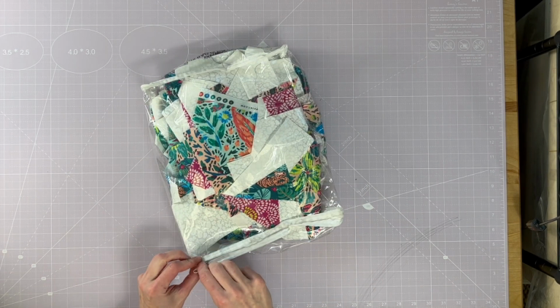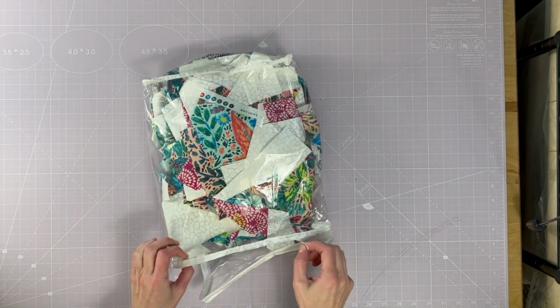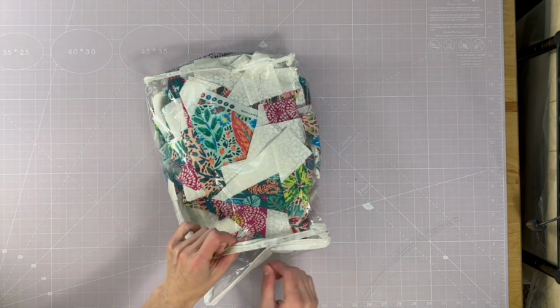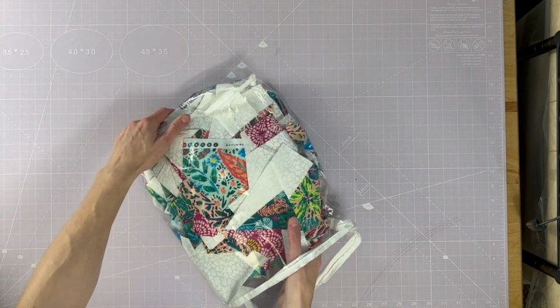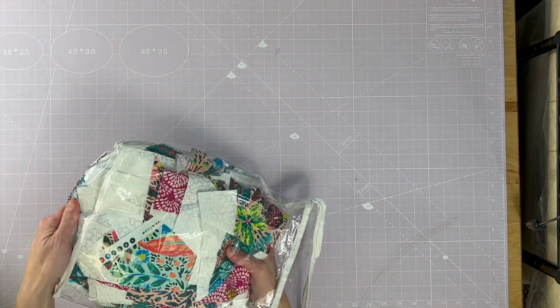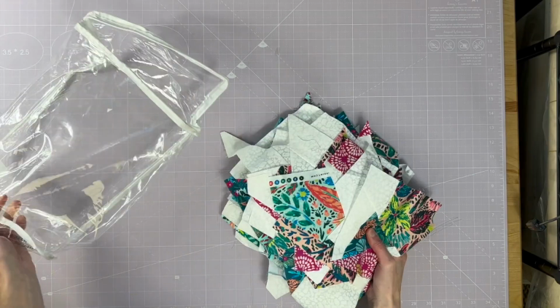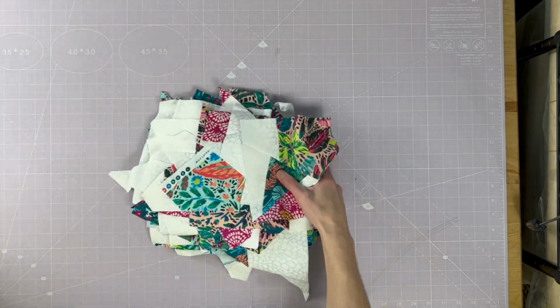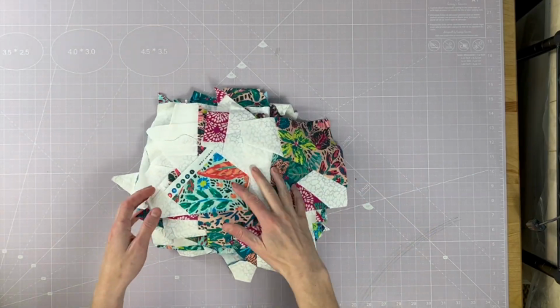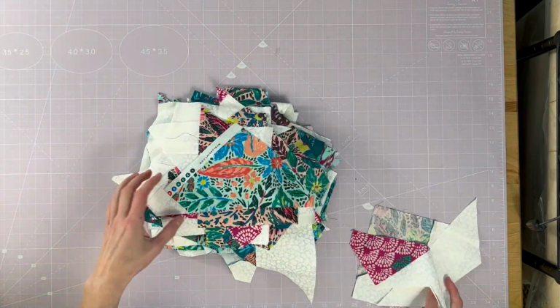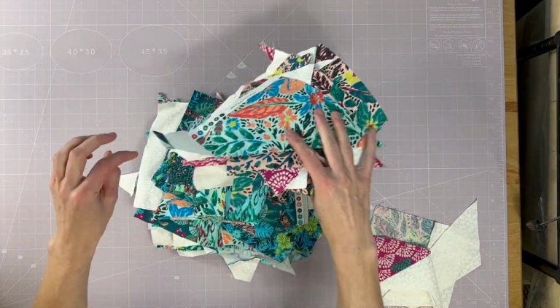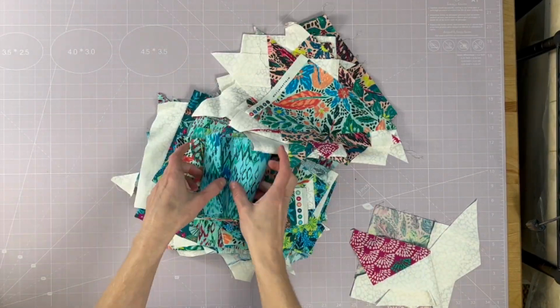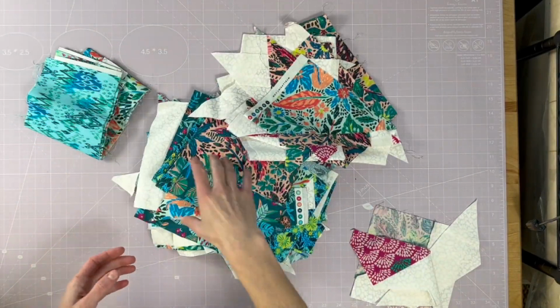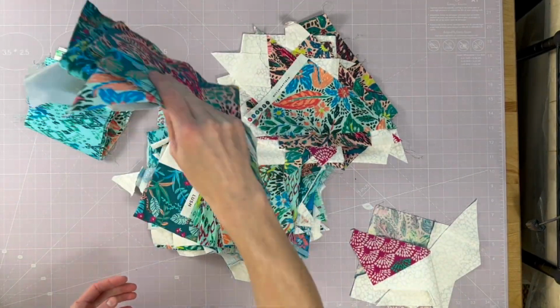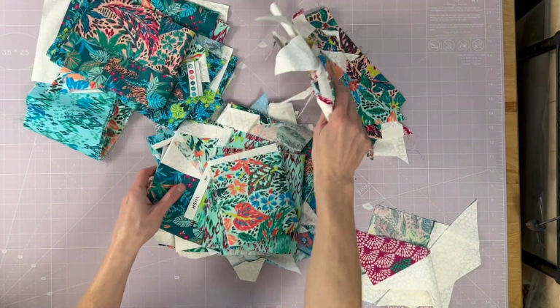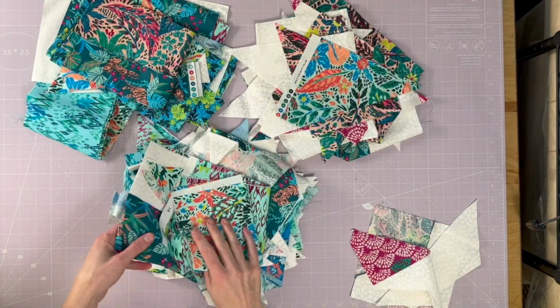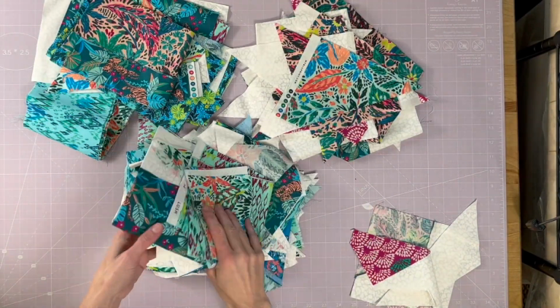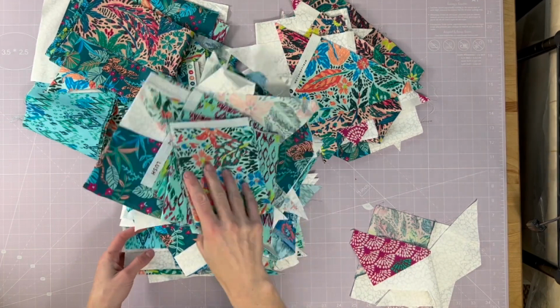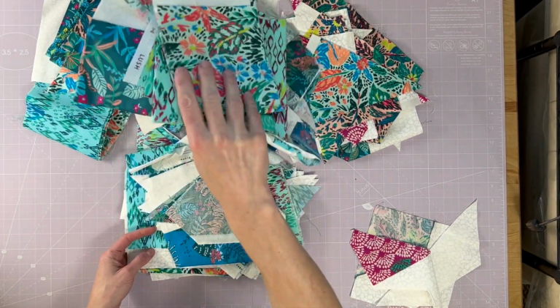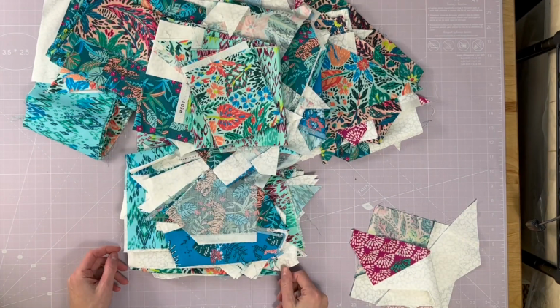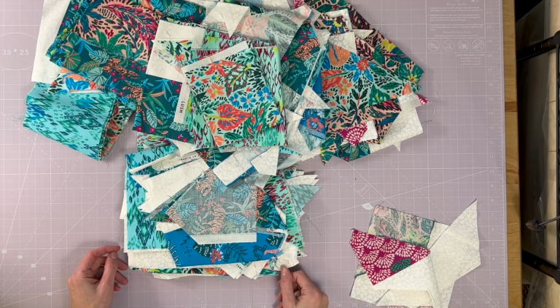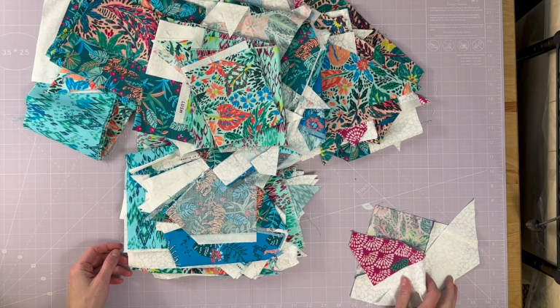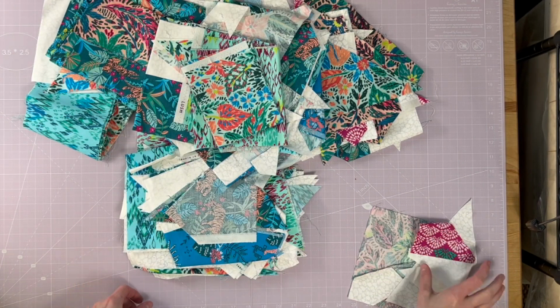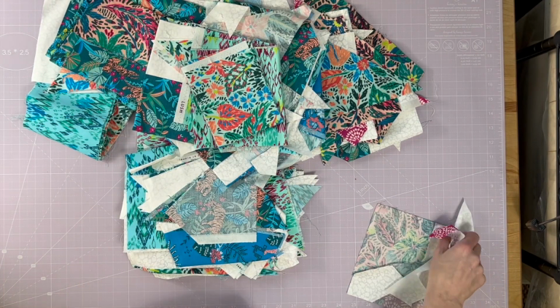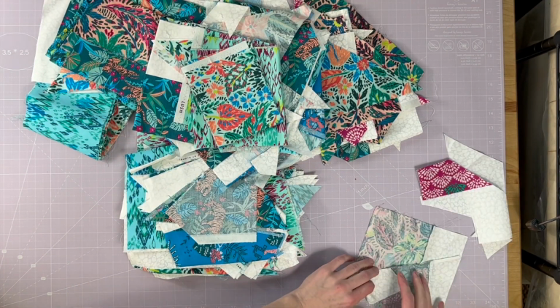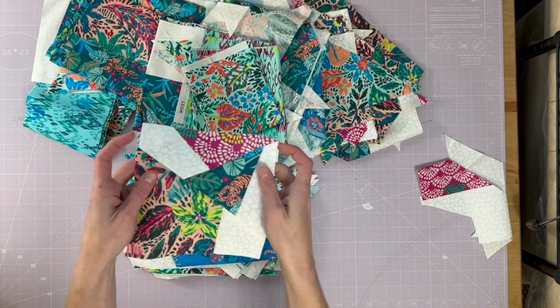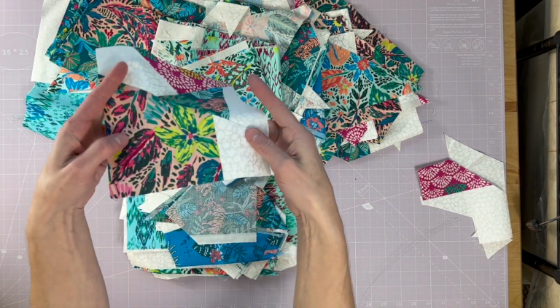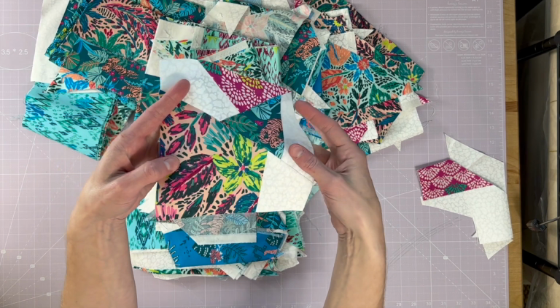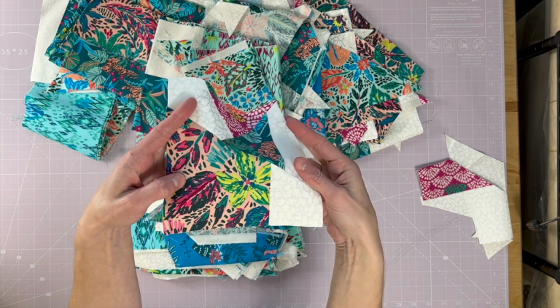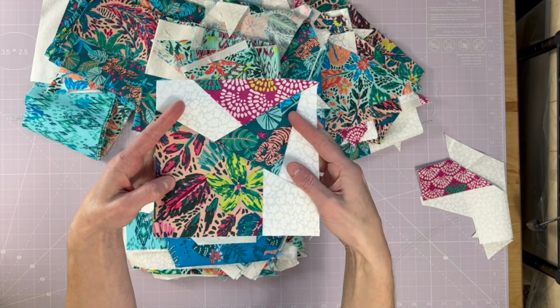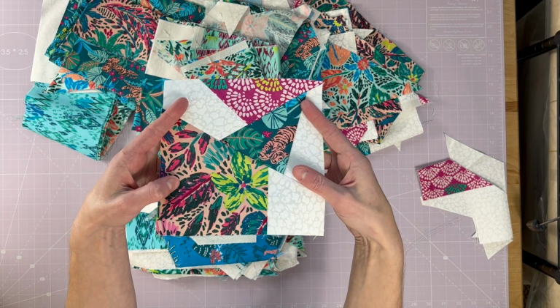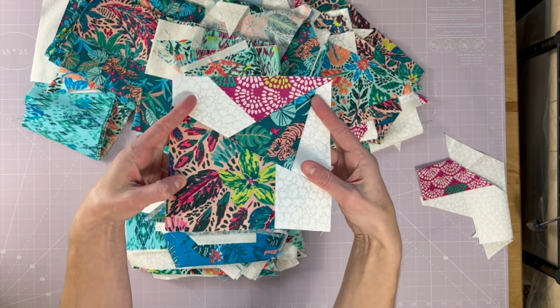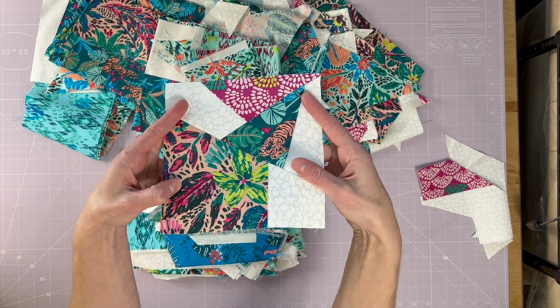I've got some unsewn strips as well as some leftovers from the strip sets. But this is where we are going.